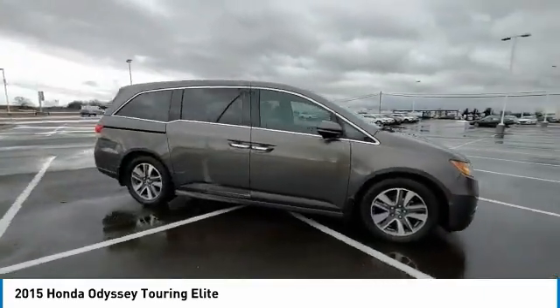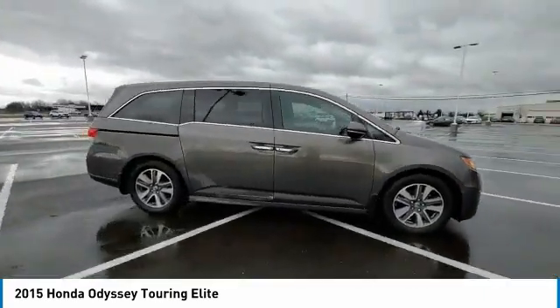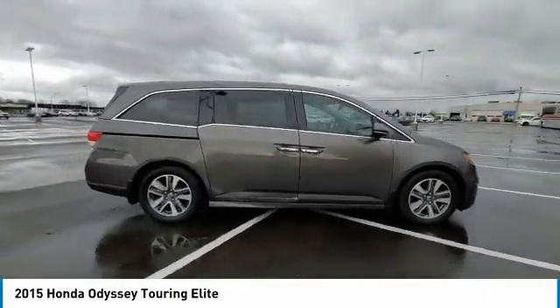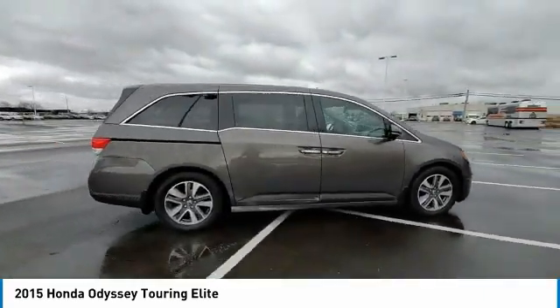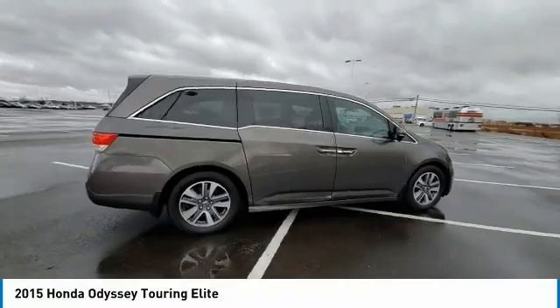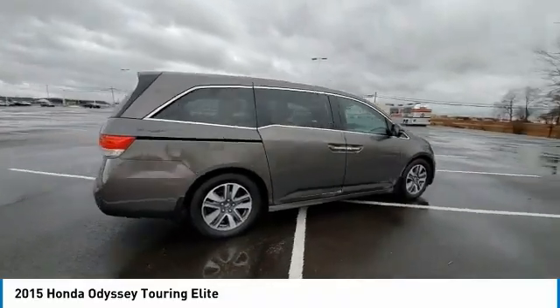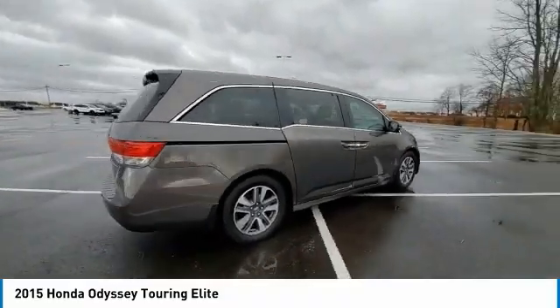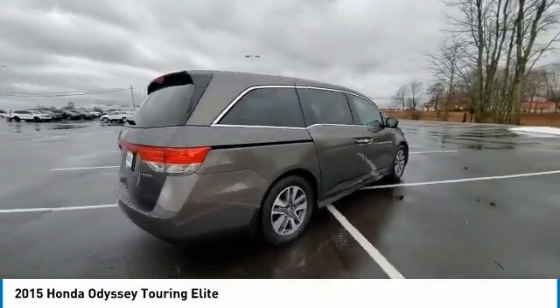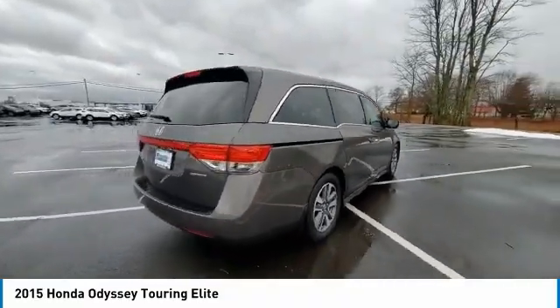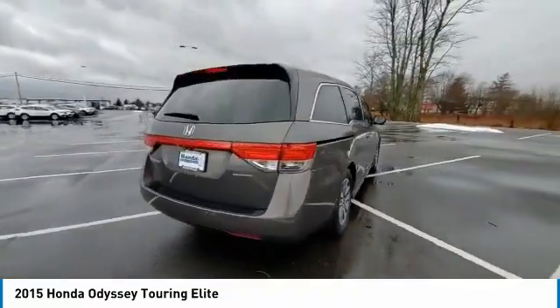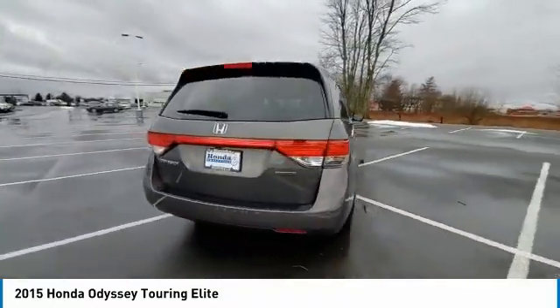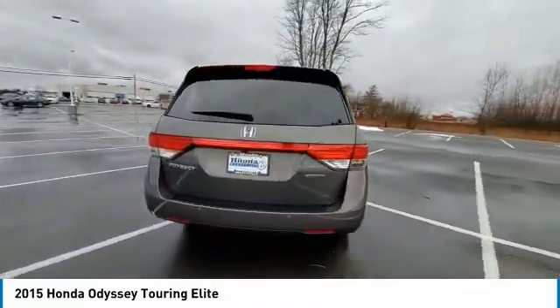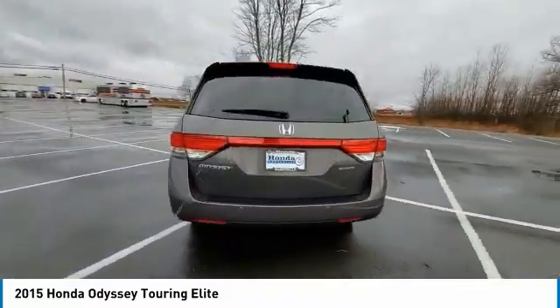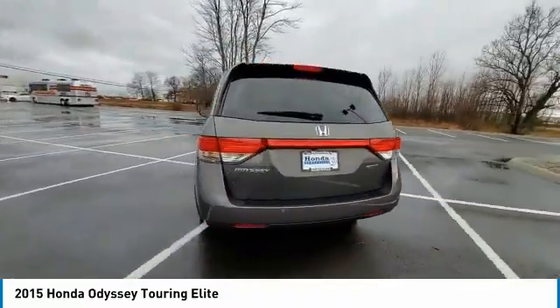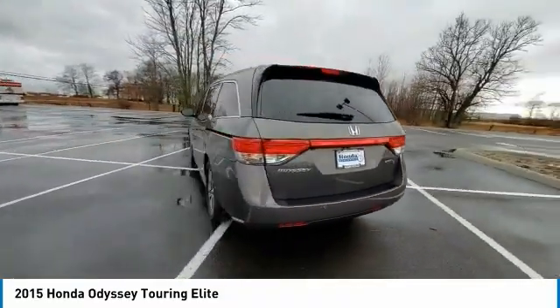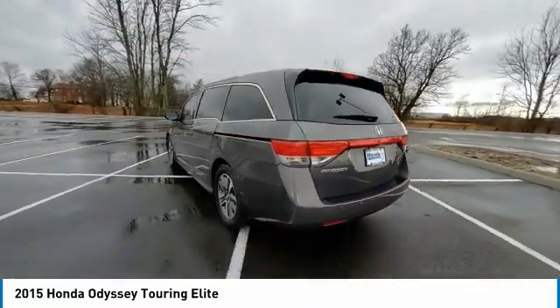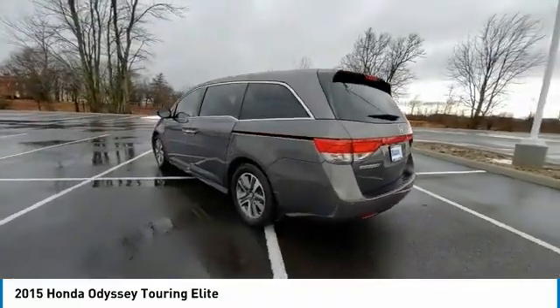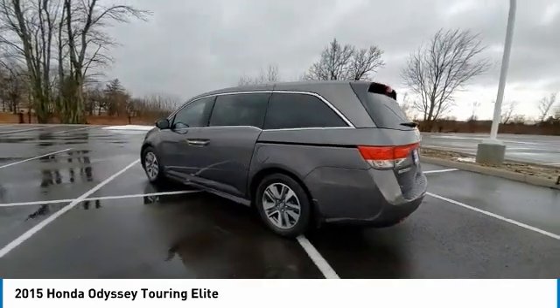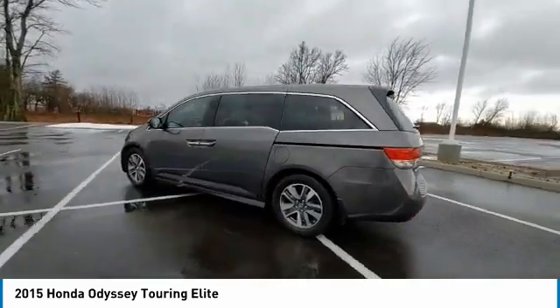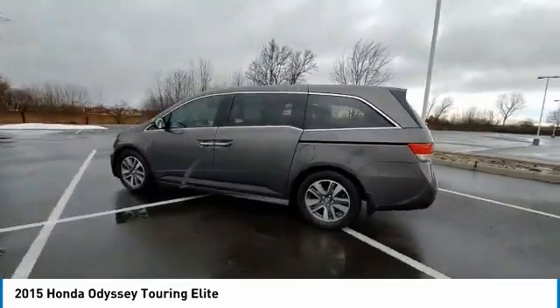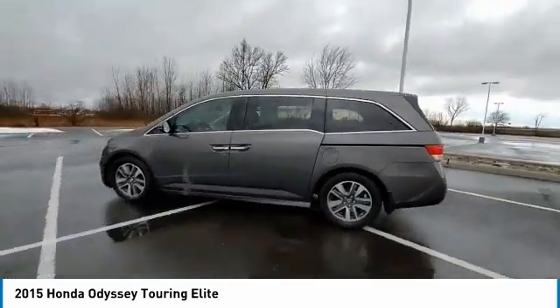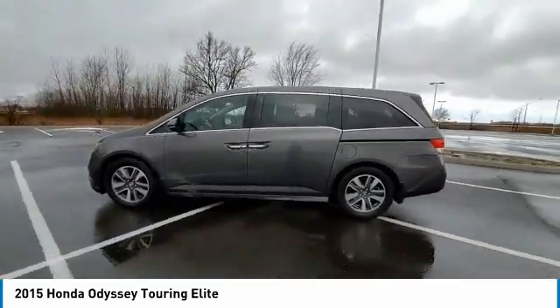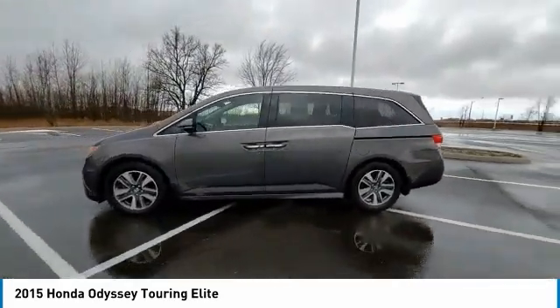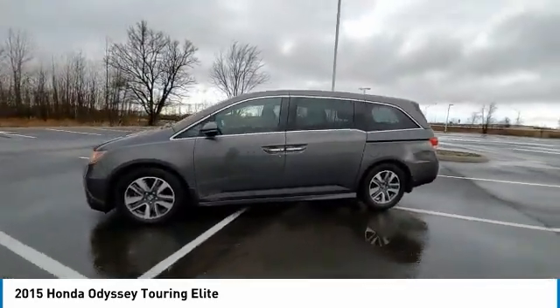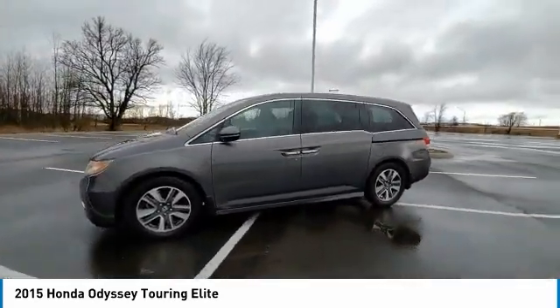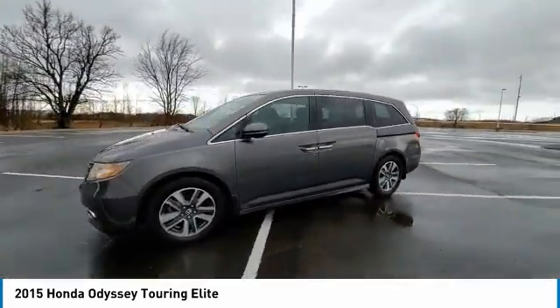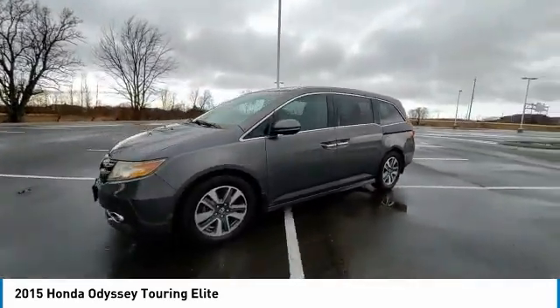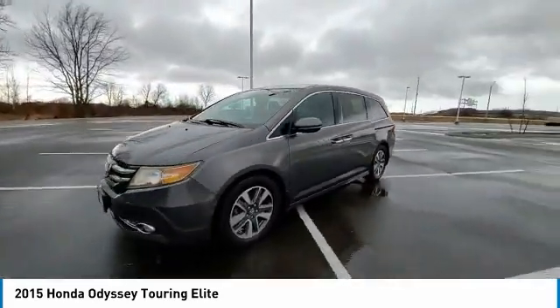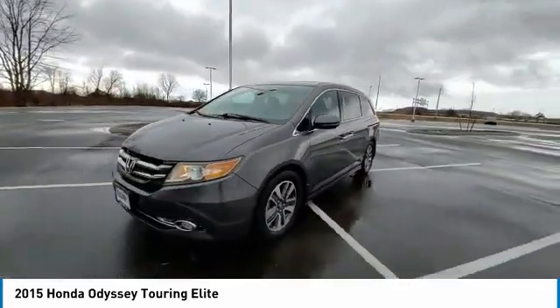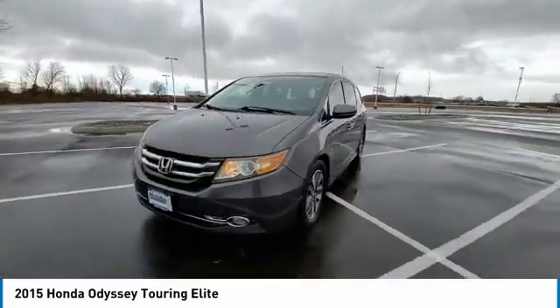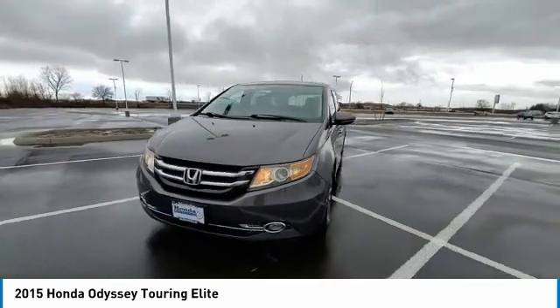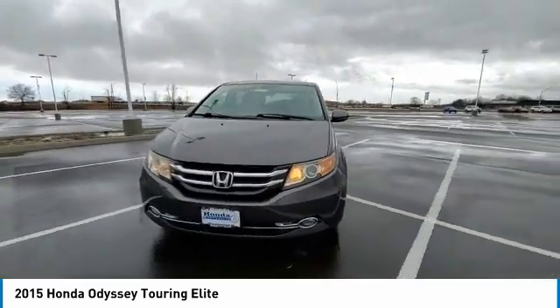Electronic stability control, power lift gate, brake assist, traction control, remote keyless entry, fog lights, four-wheel disc brakes, speed control, power moonroof, rear window defroster.